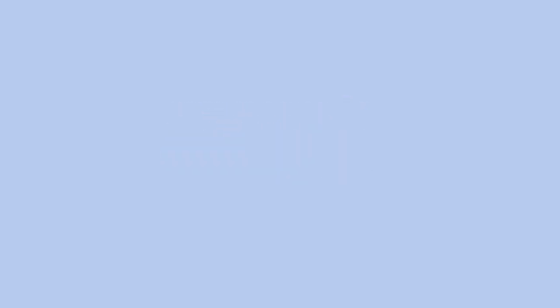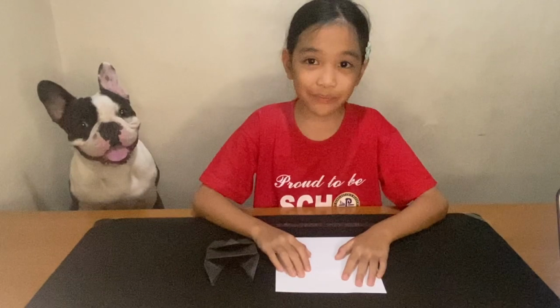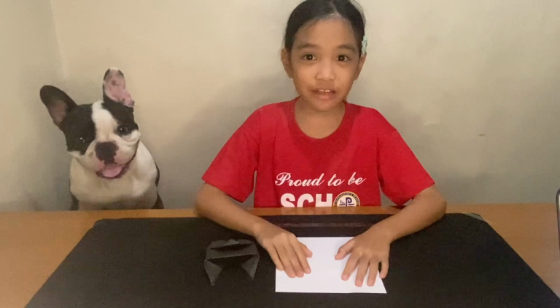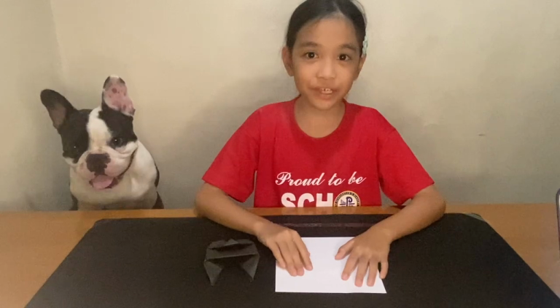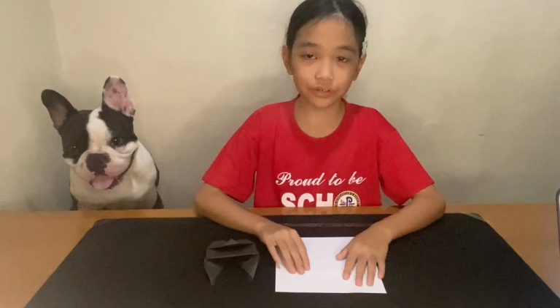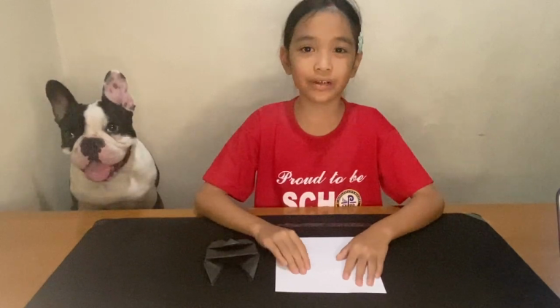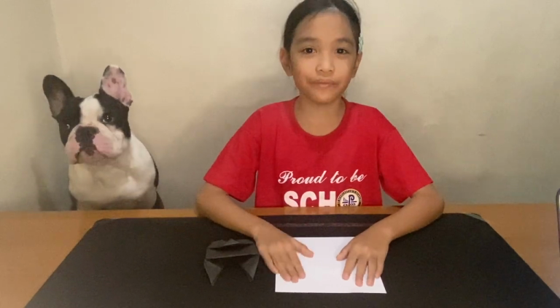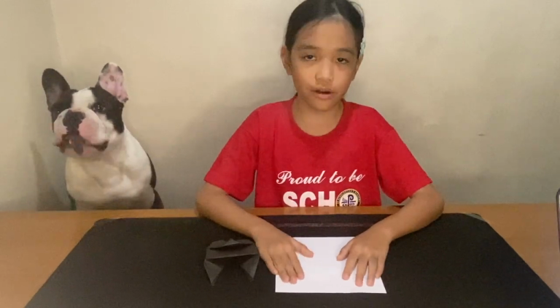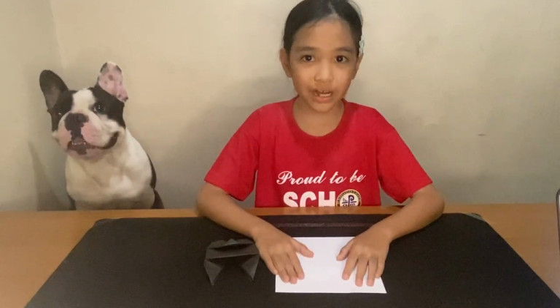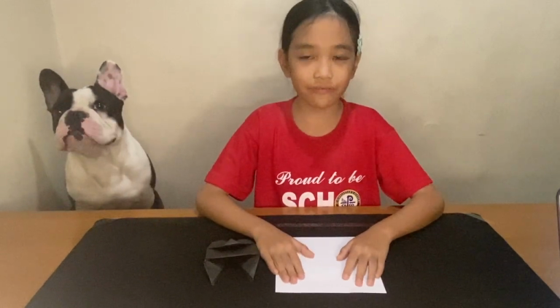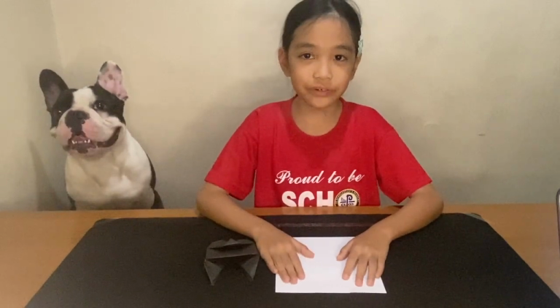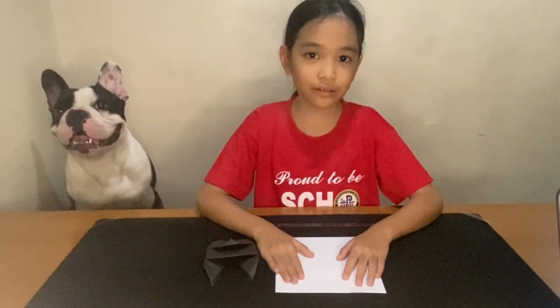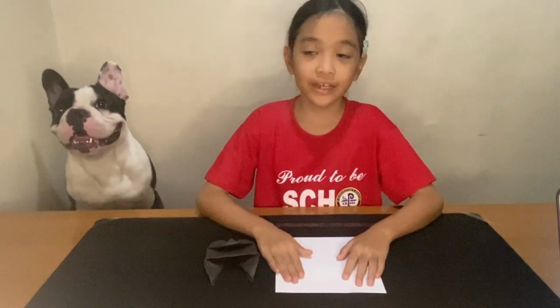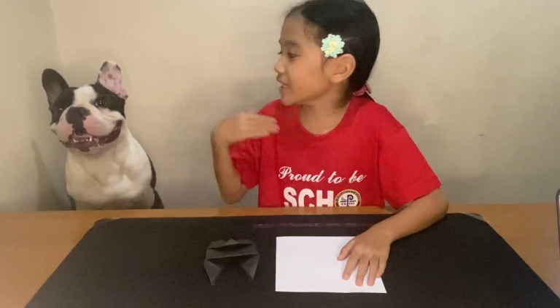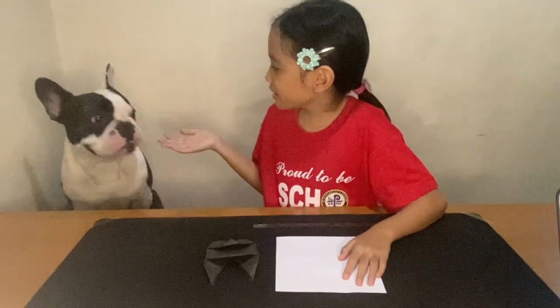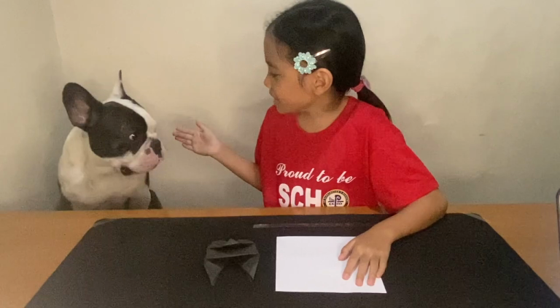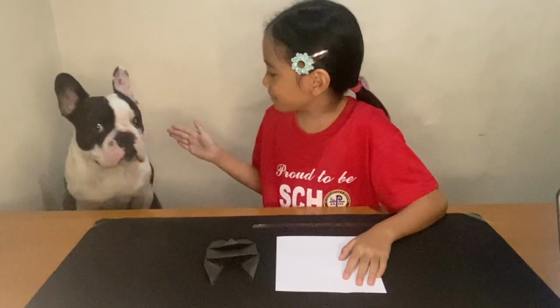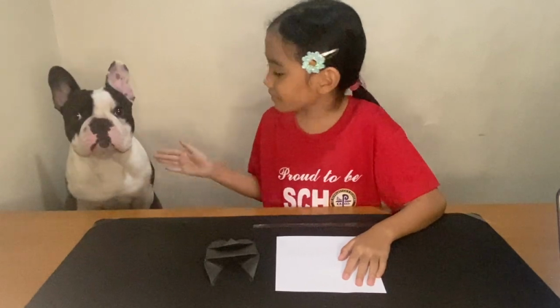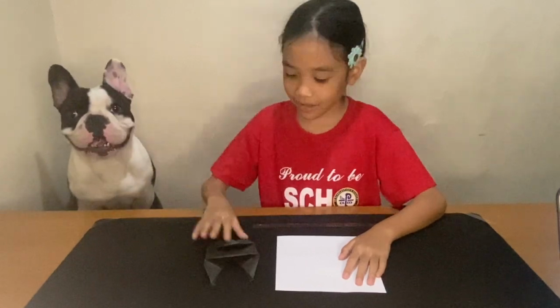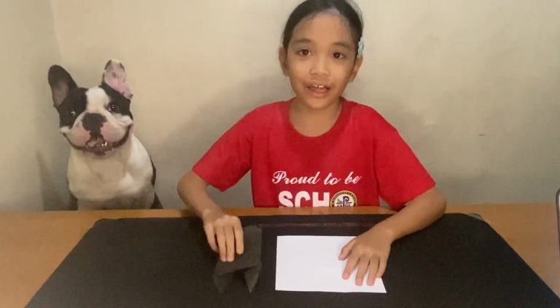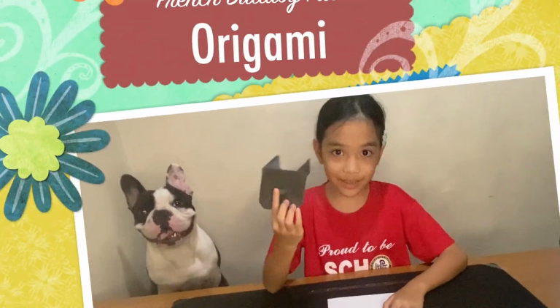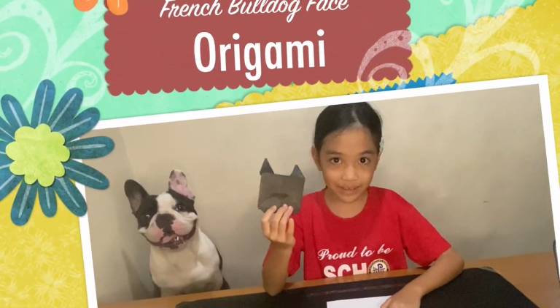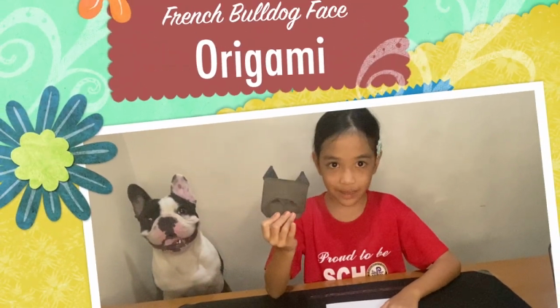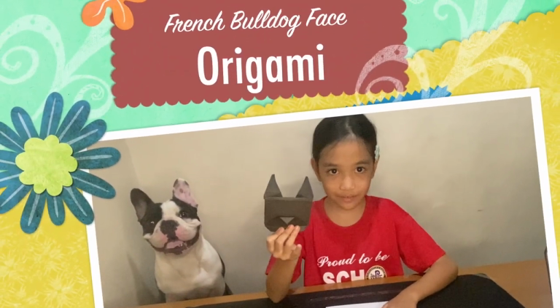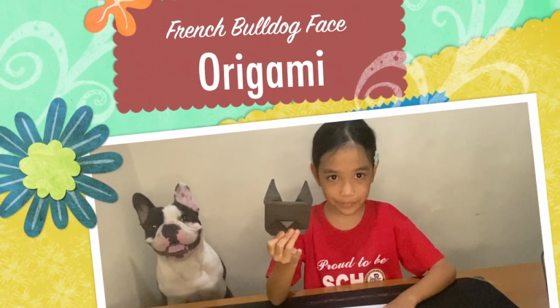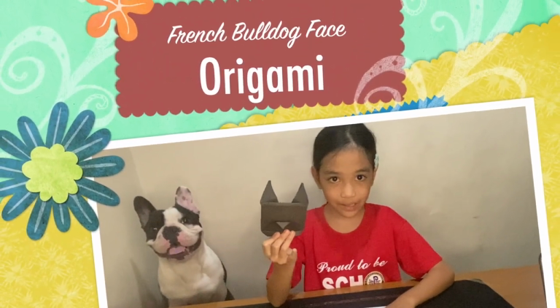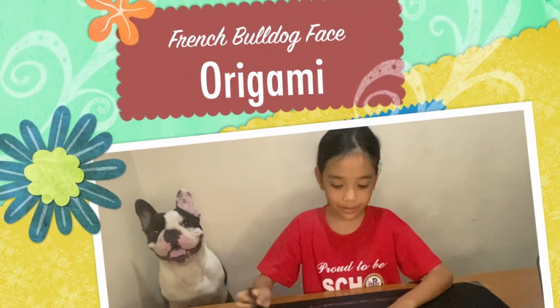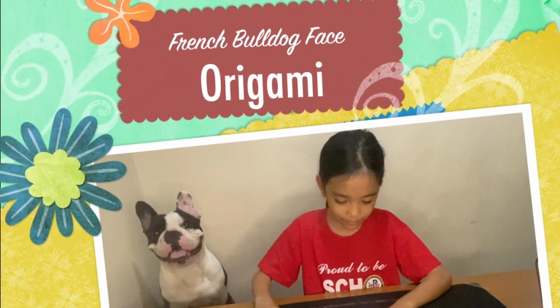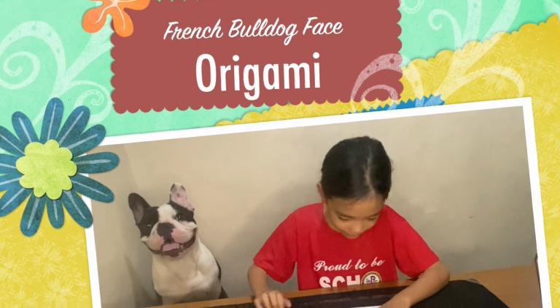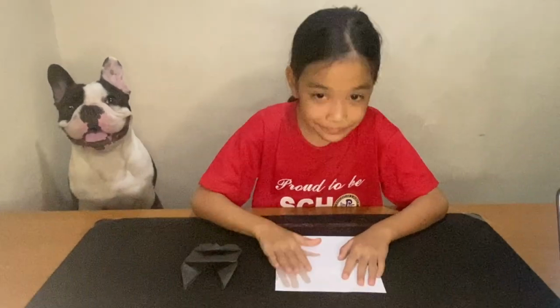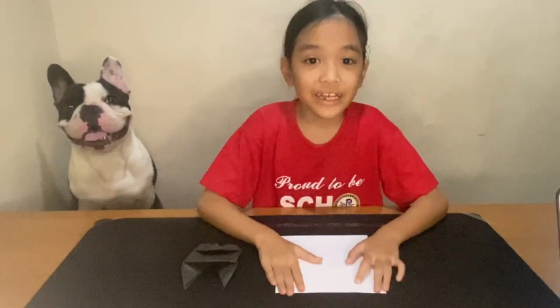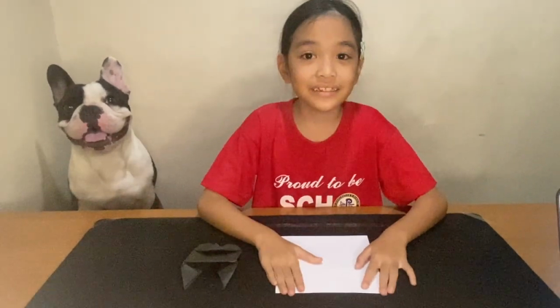Hi, my name is Pete and today we're going to make an origami vegetable dog. And Jack Jack is a model. And this is an example. Let's start.